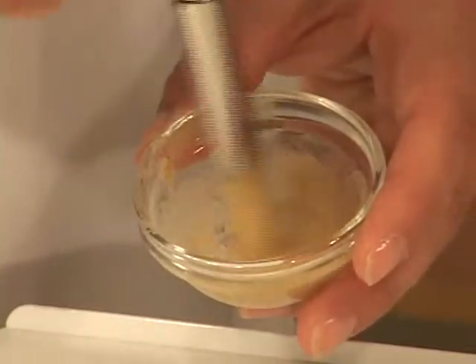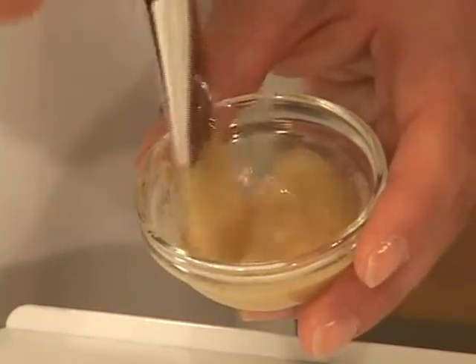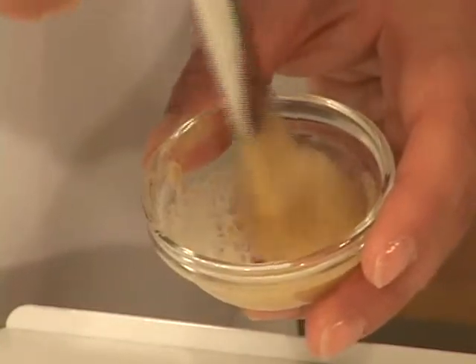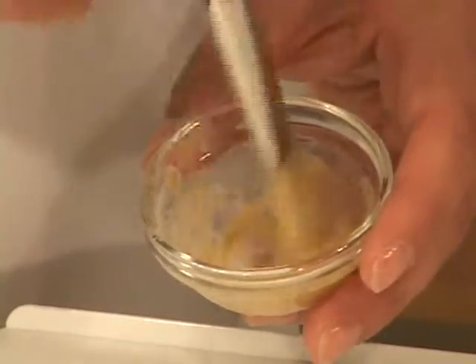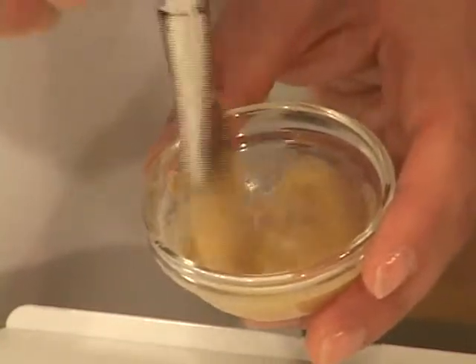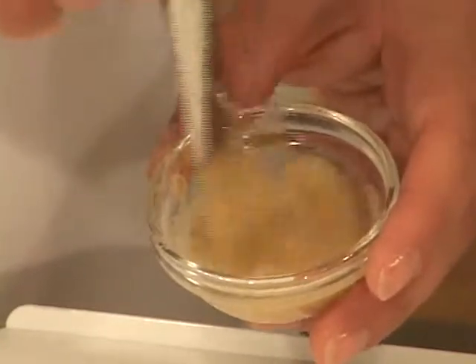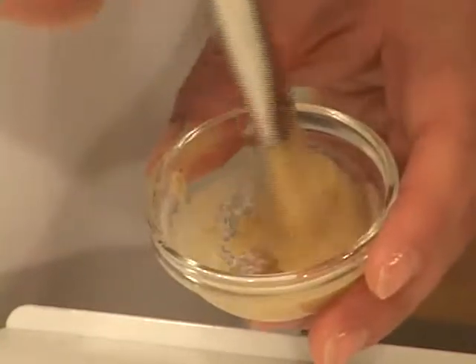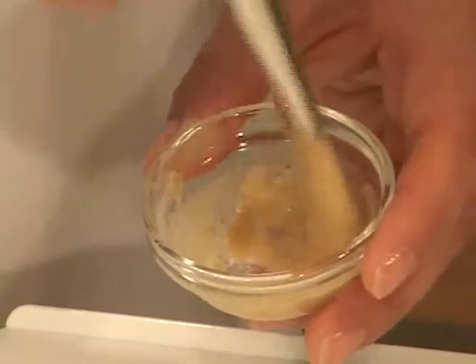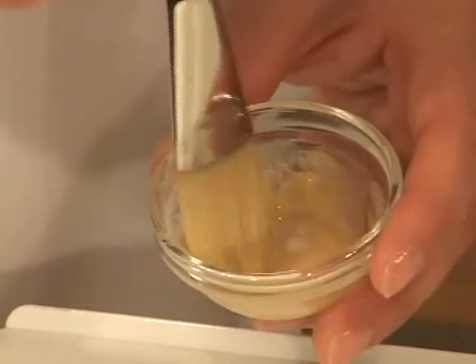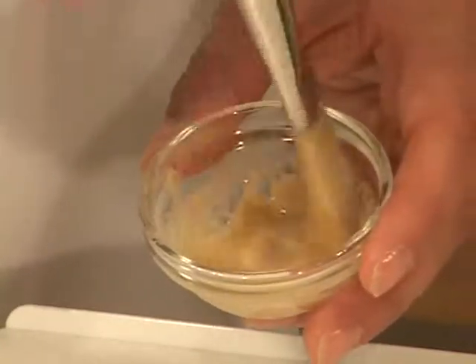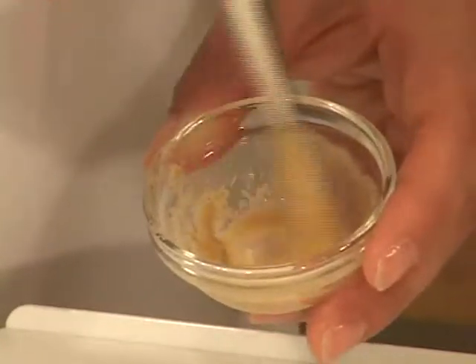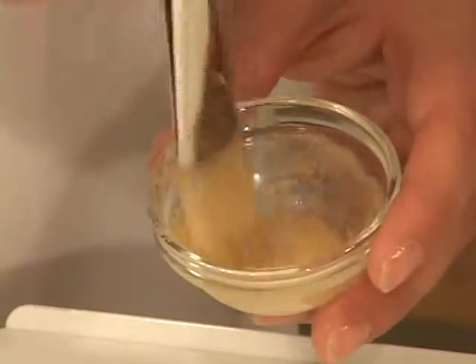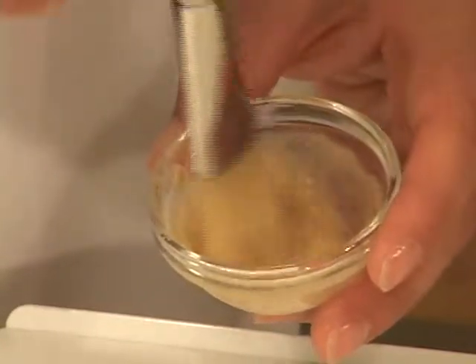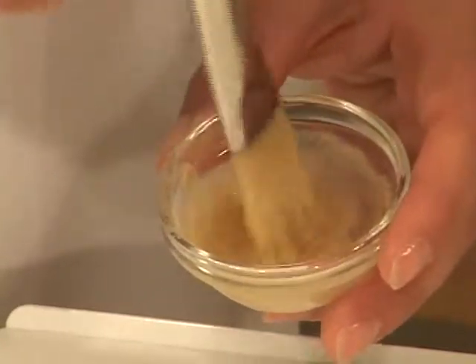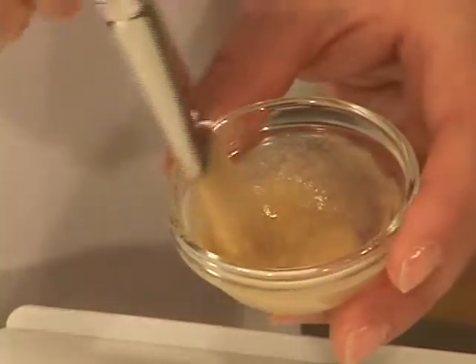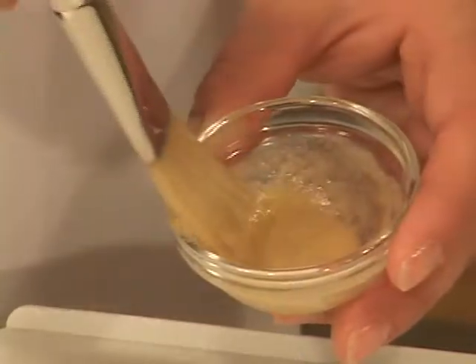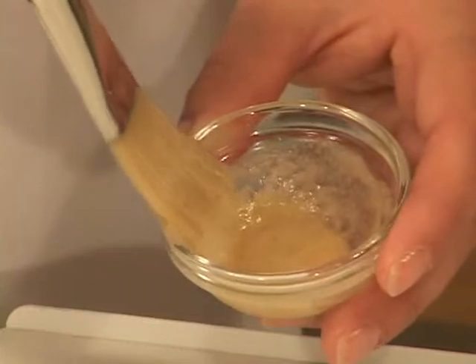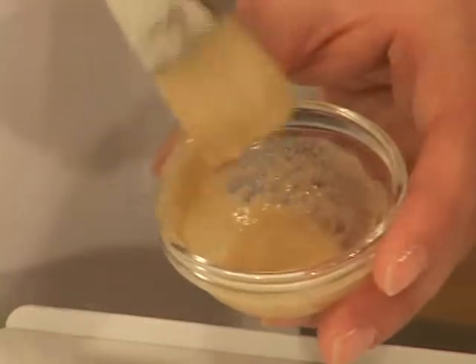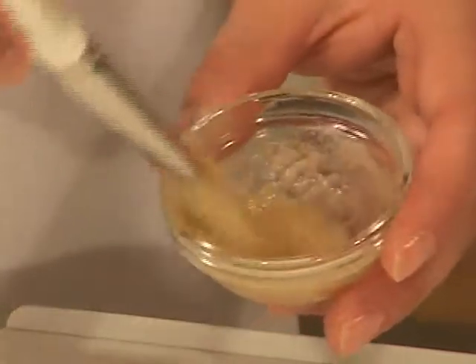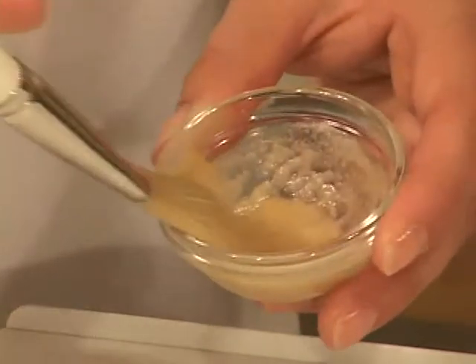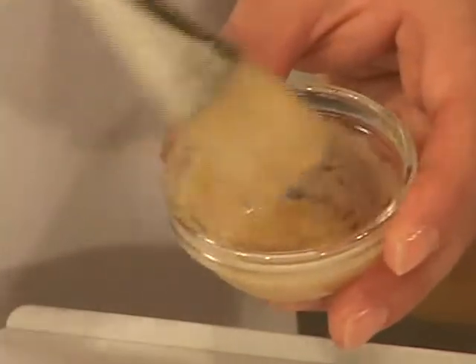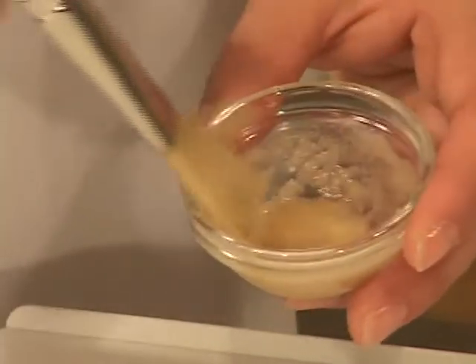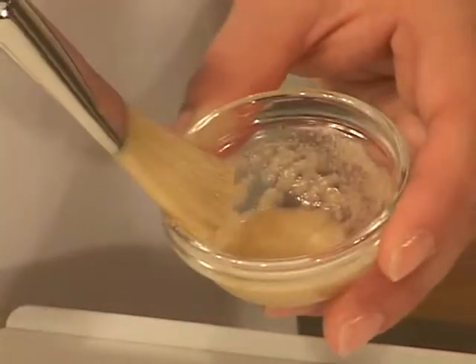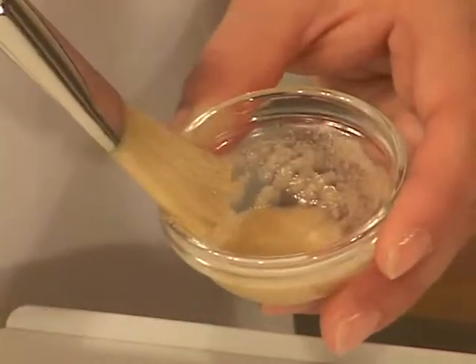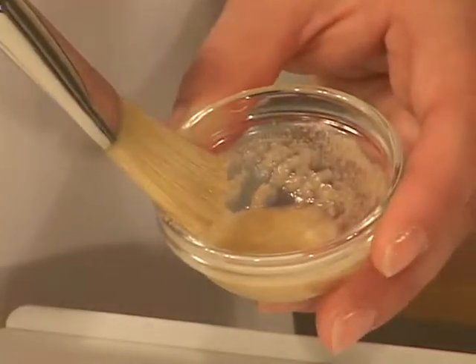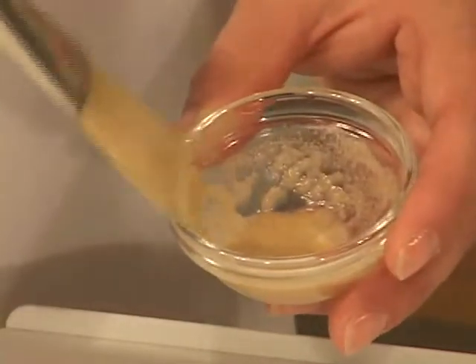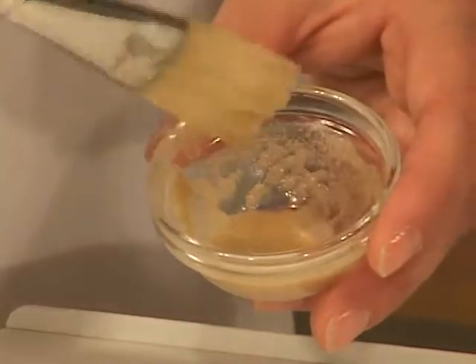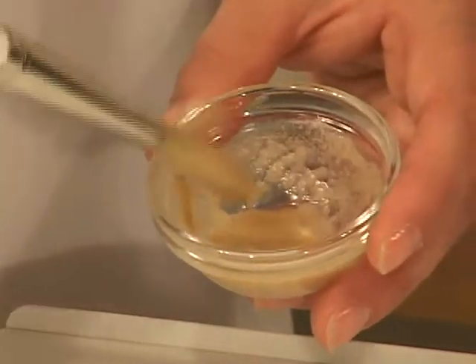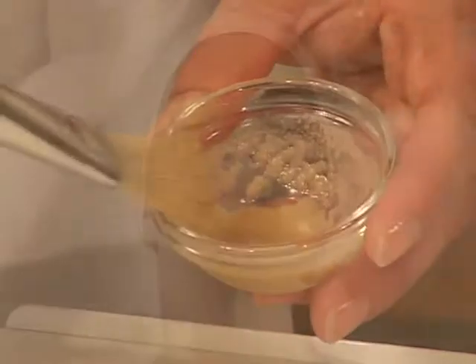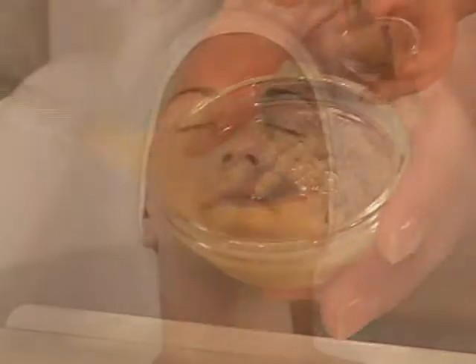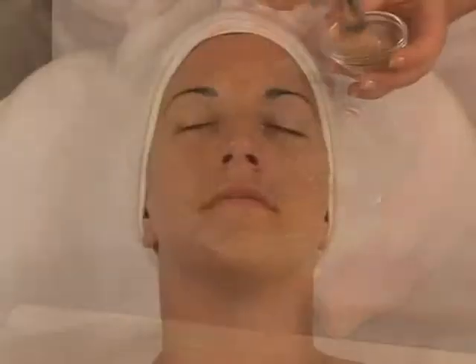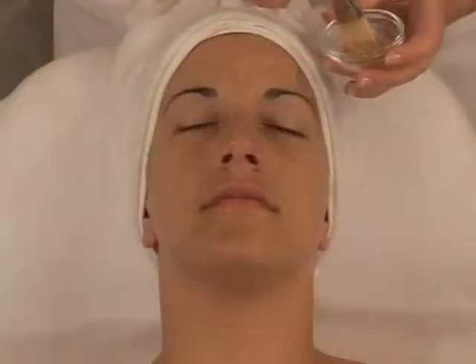In a bowl, mix until a homogenous consistency is achieved: one vial of freeze-dried powder and one vial of trace elements.